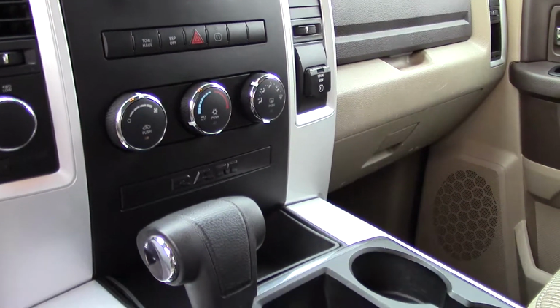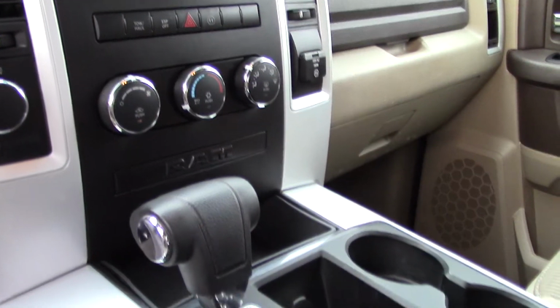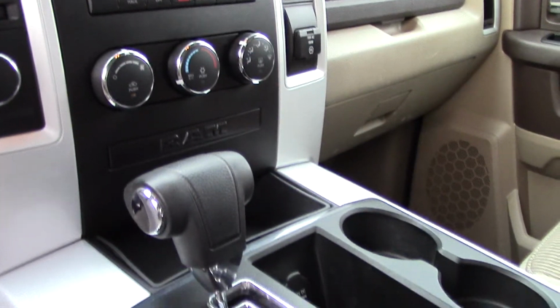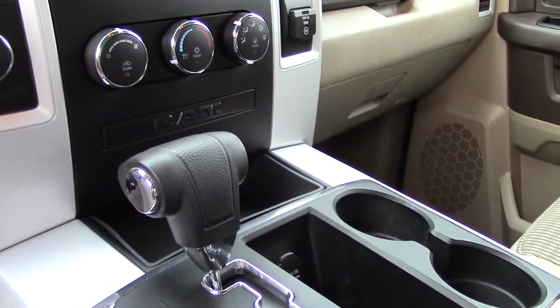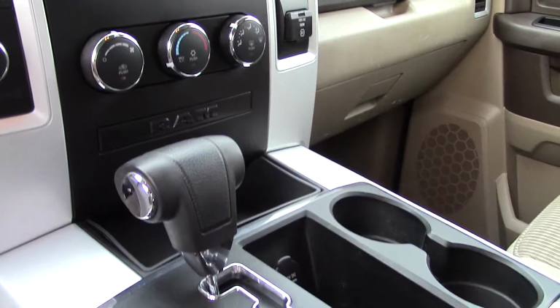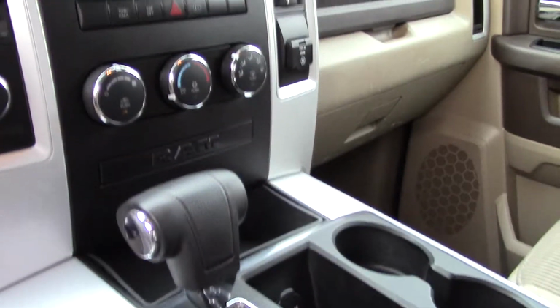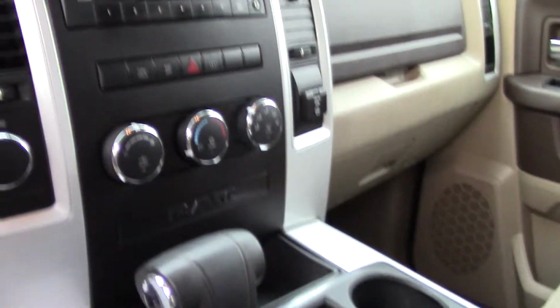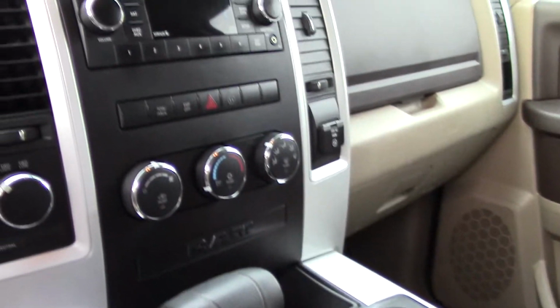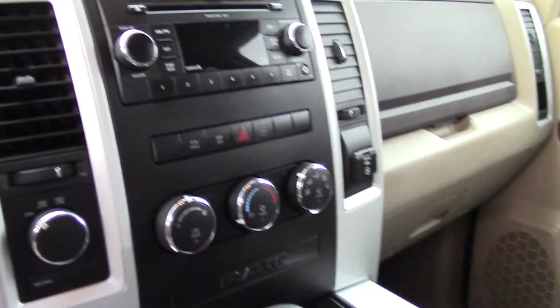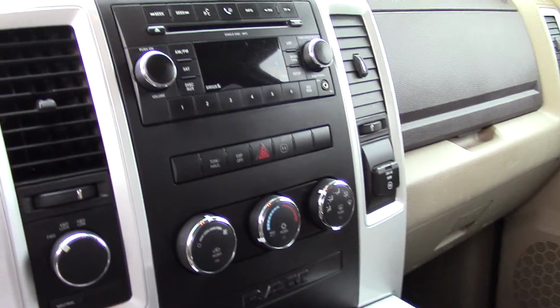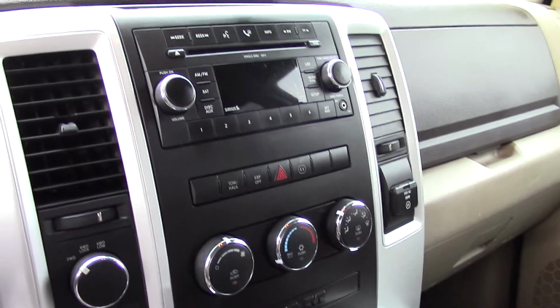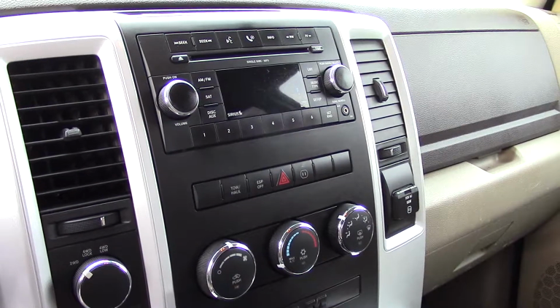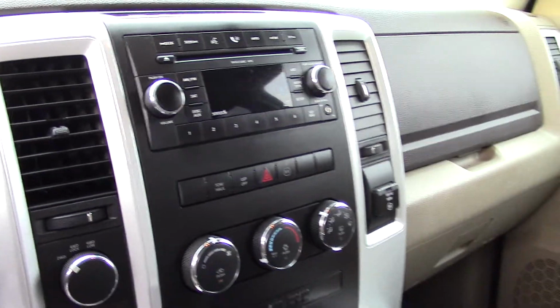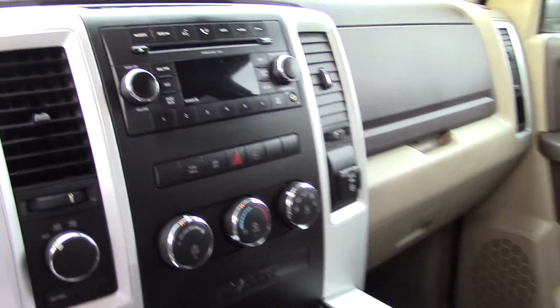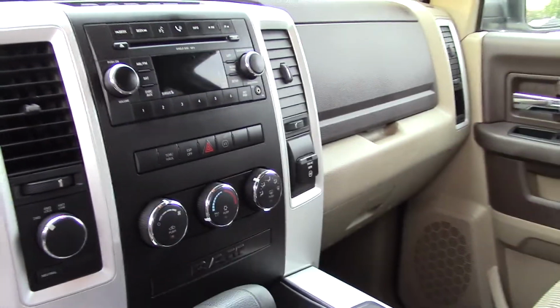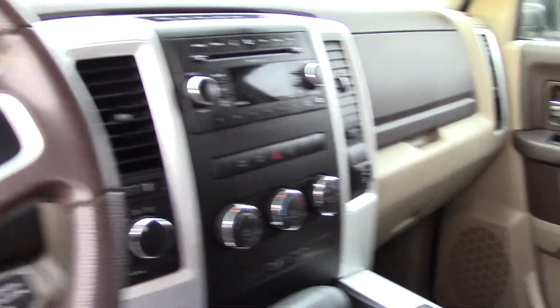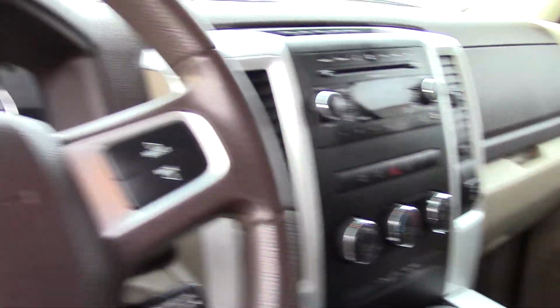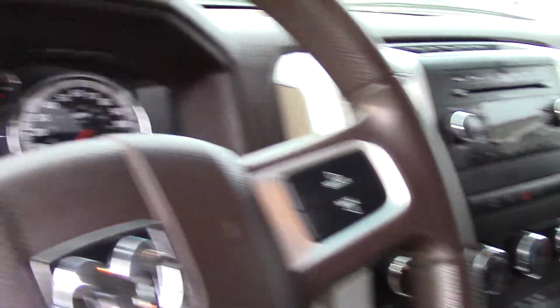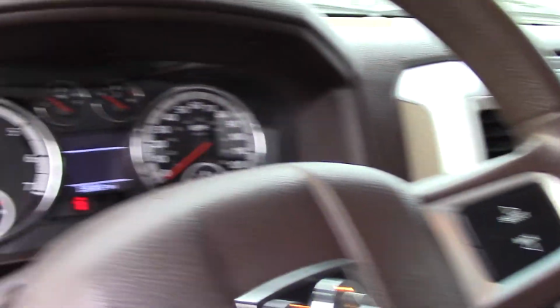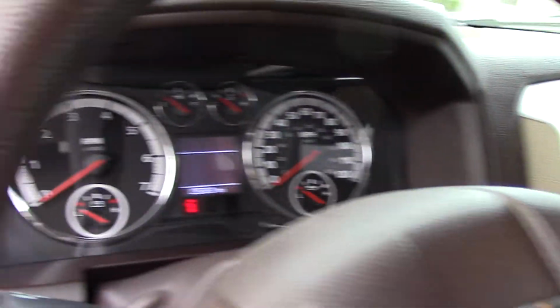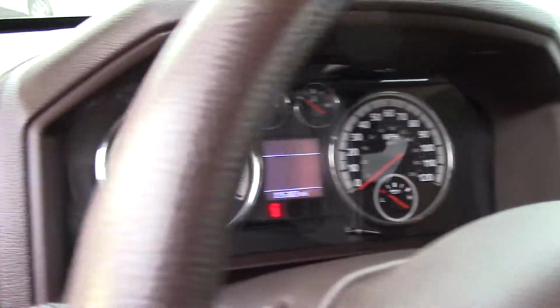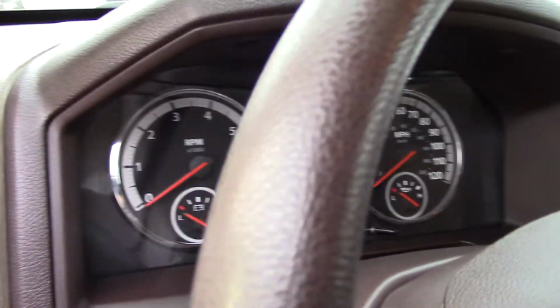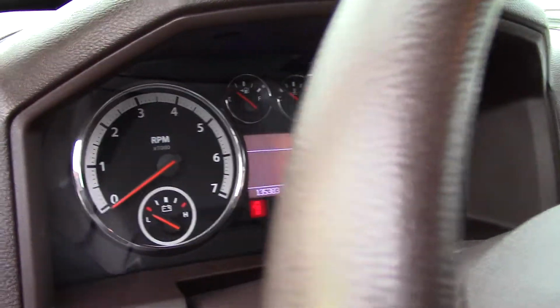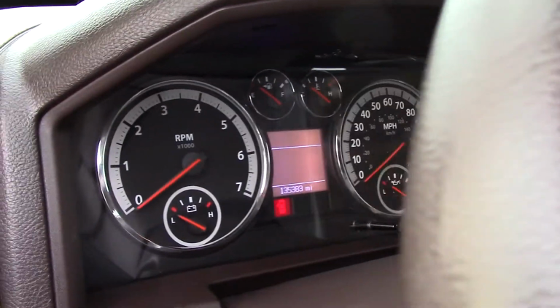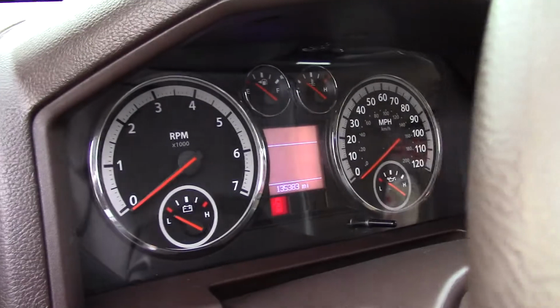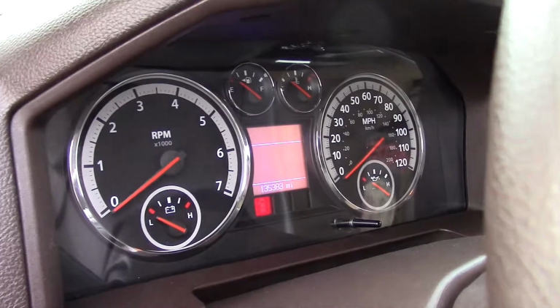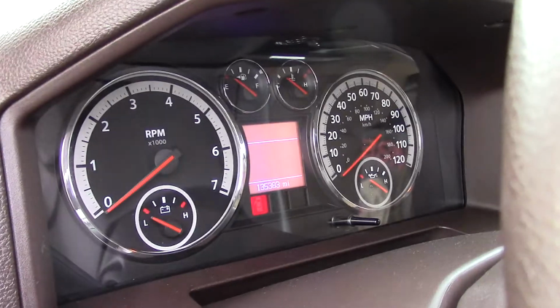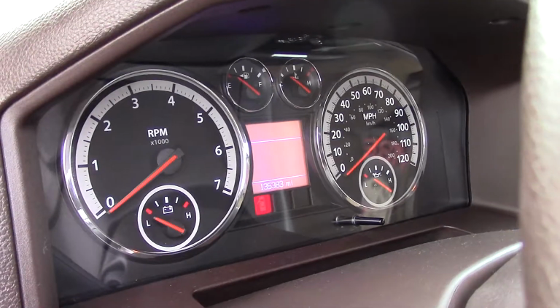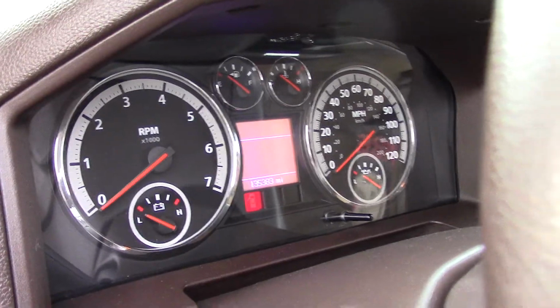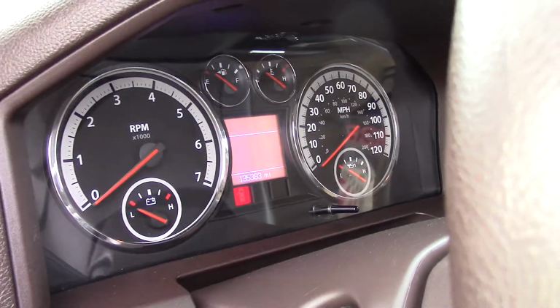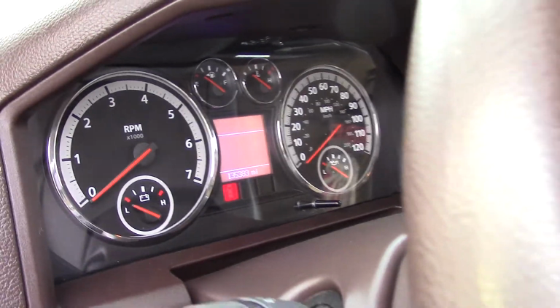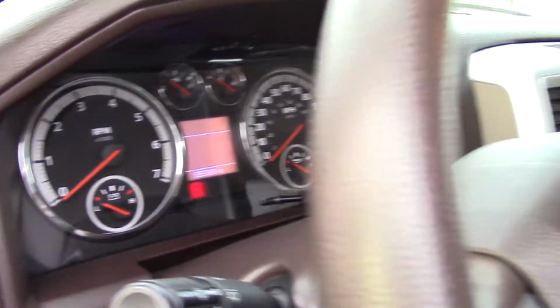It has two one-touch windows open and close, high-low four-wheel drive, a trip computer, and lots of awards.